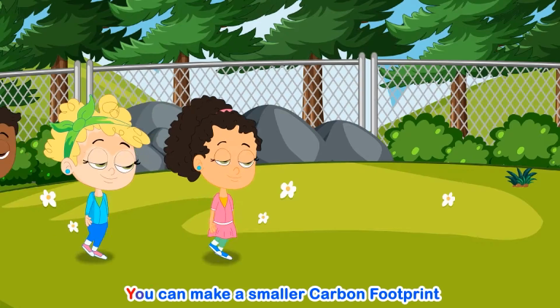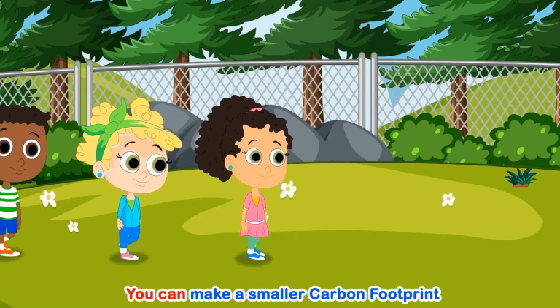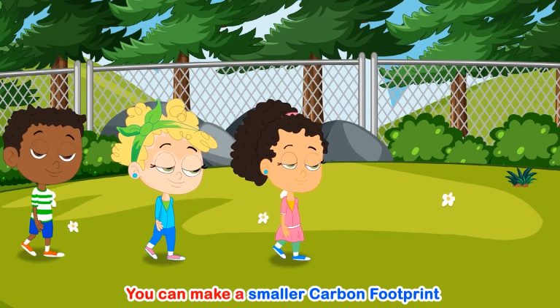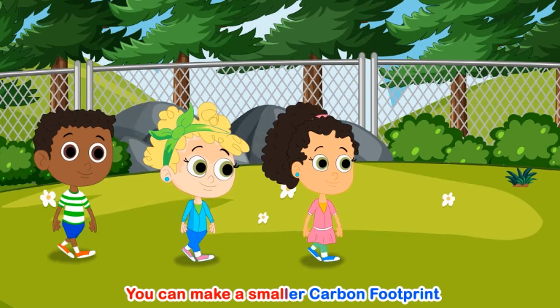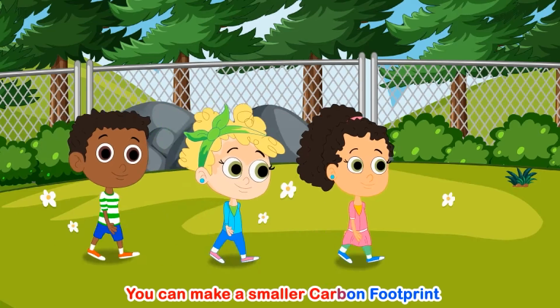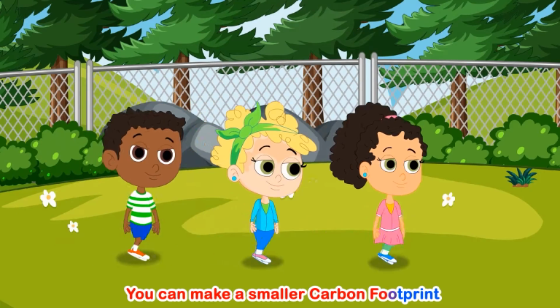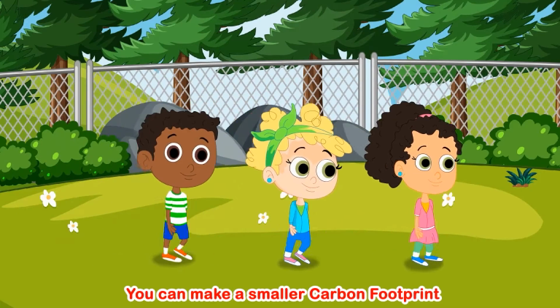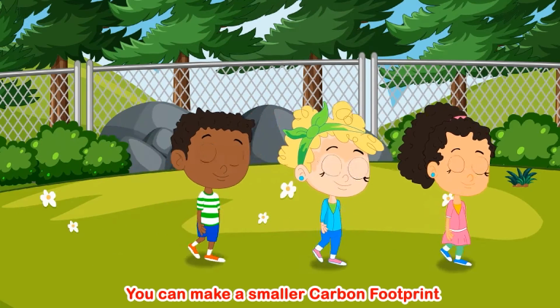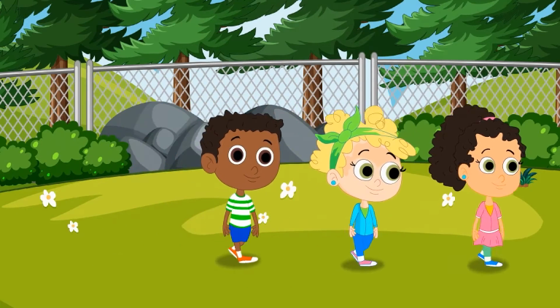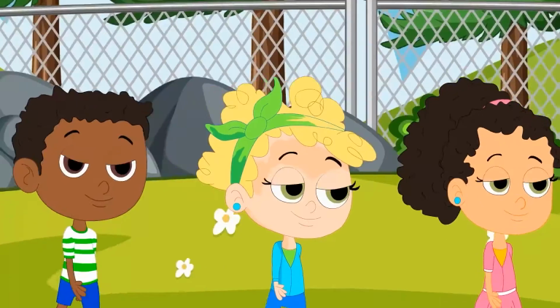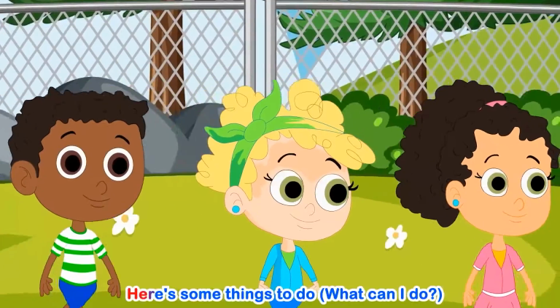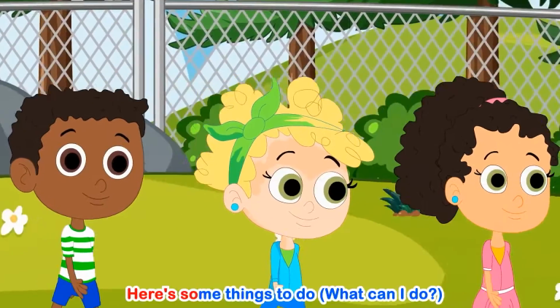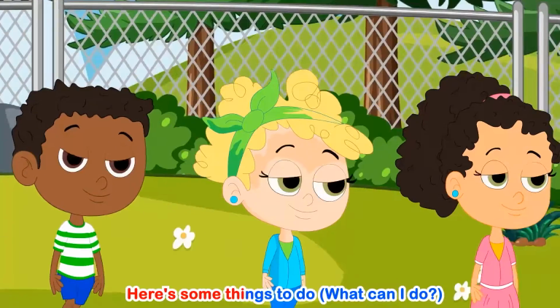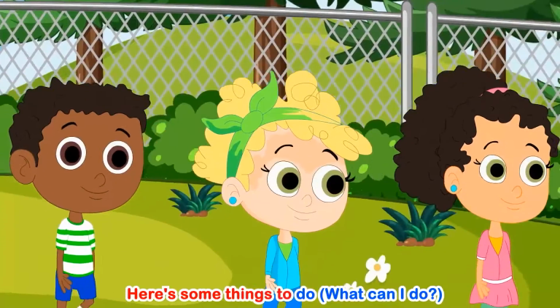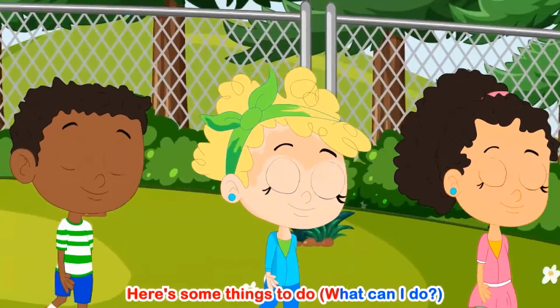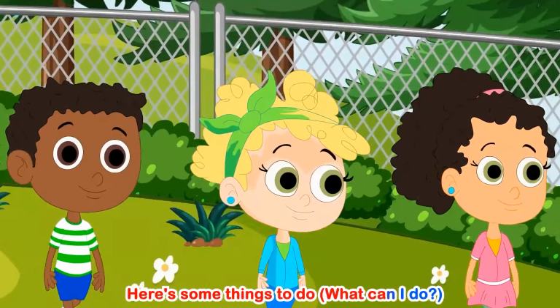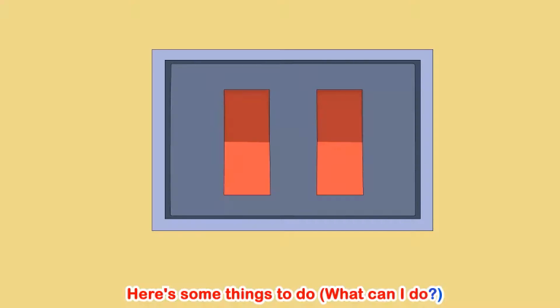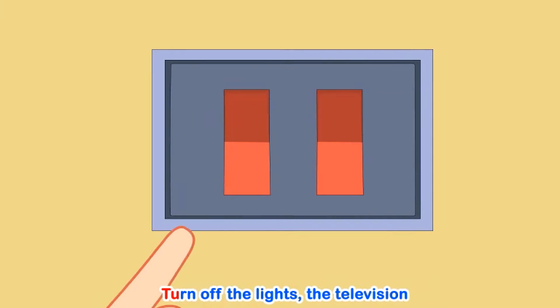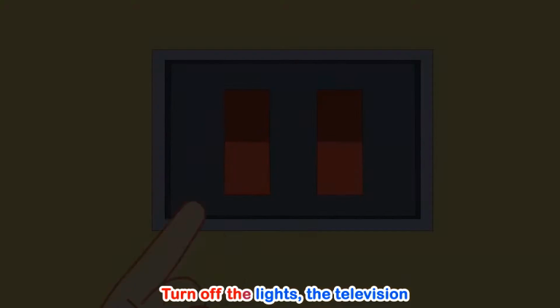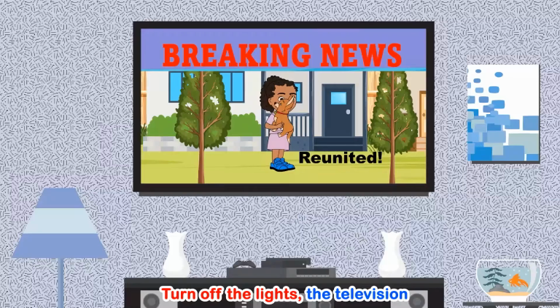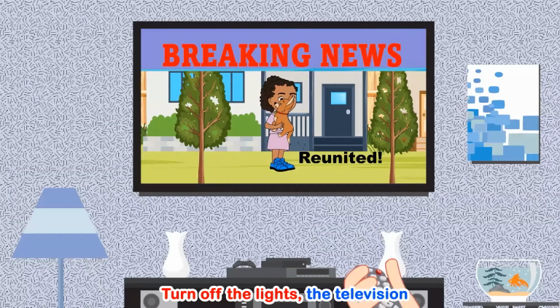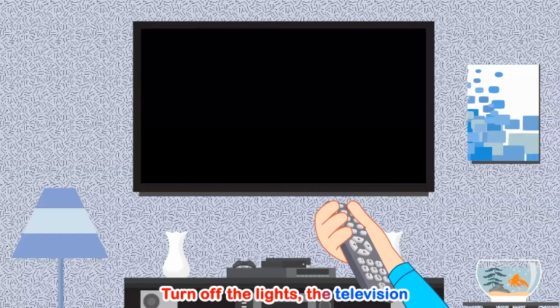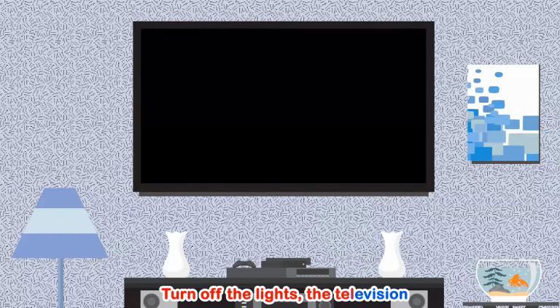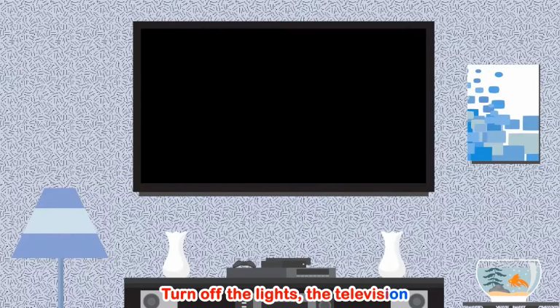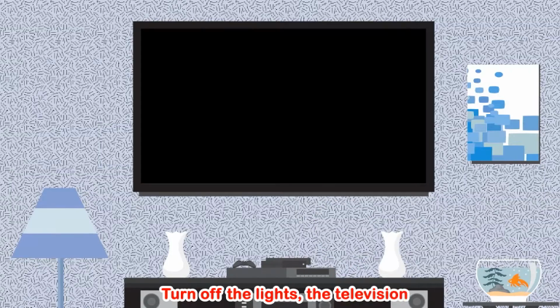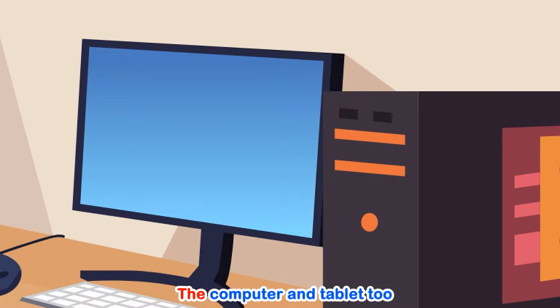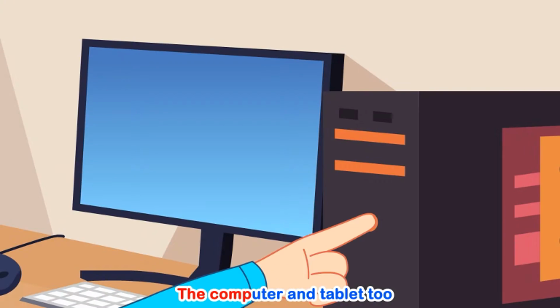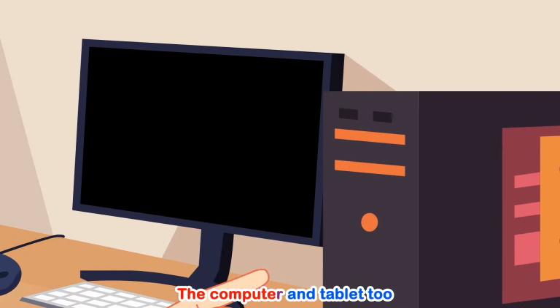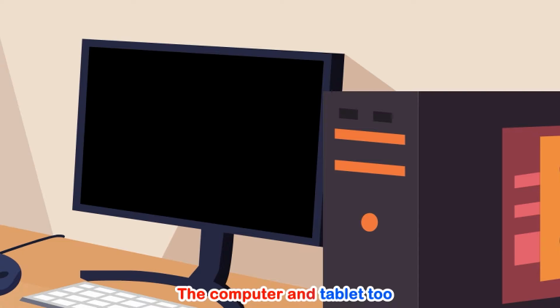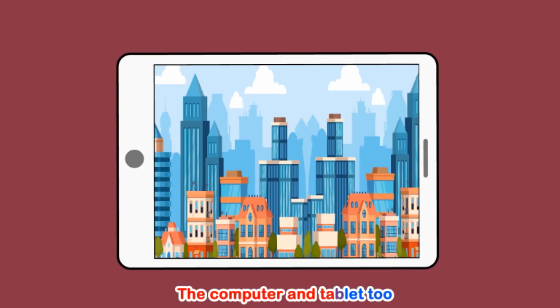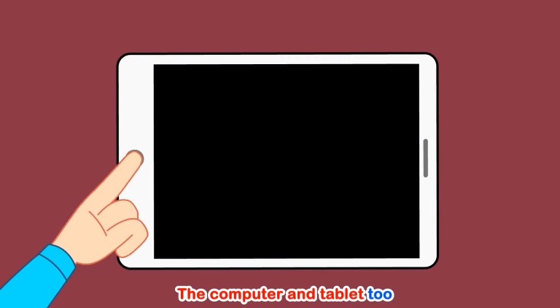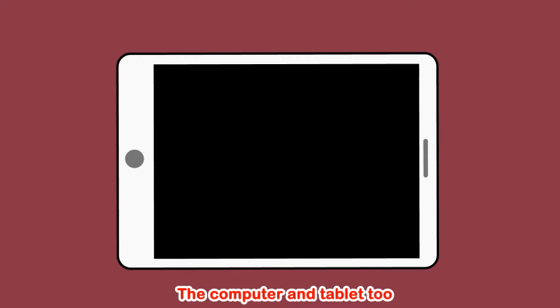You can make a smaller carbon footprint. Here's some things to do. Turn off the lights, the television, the computer and tablet too.